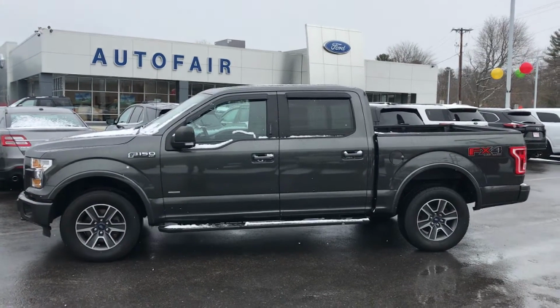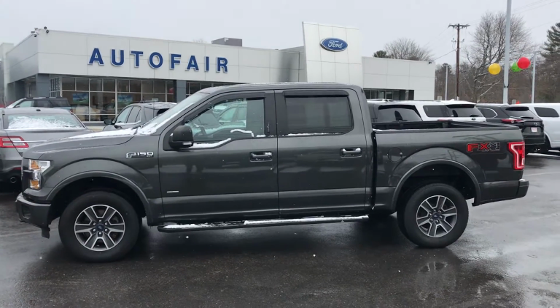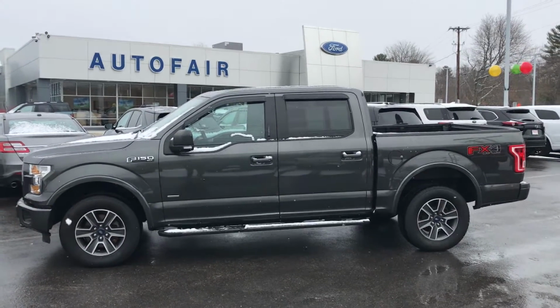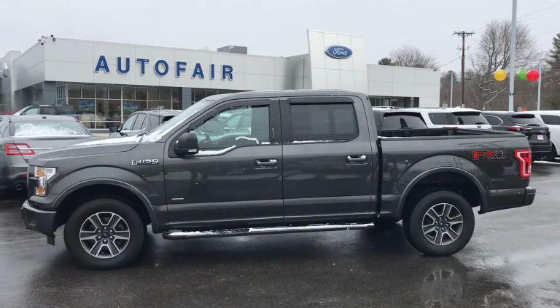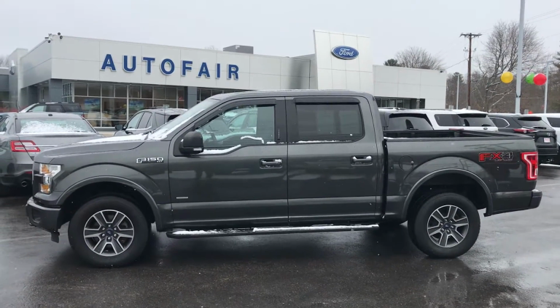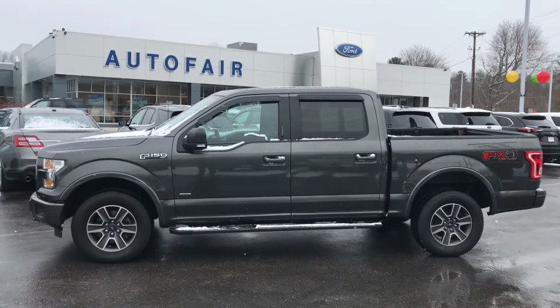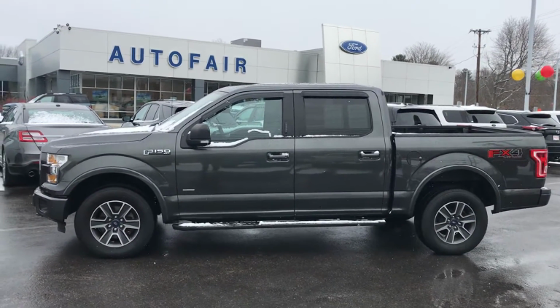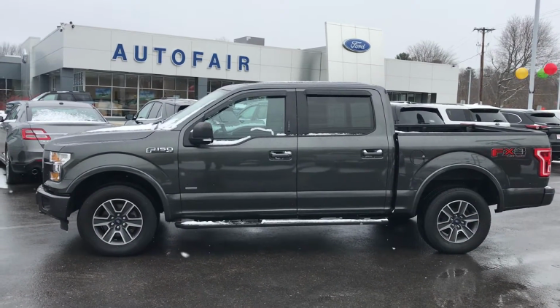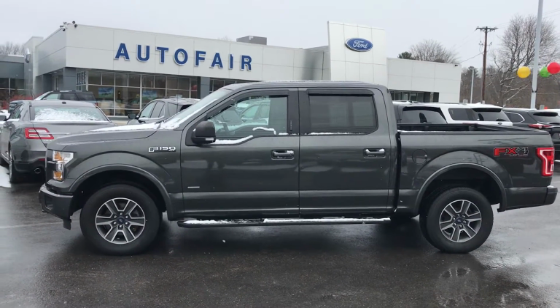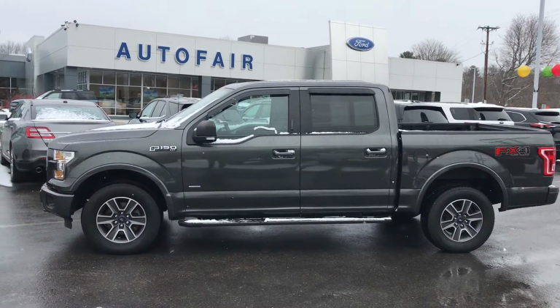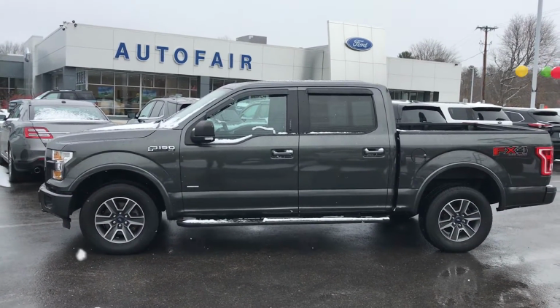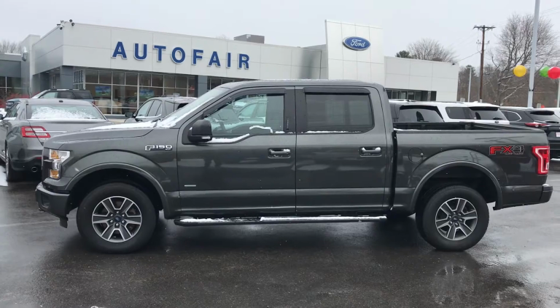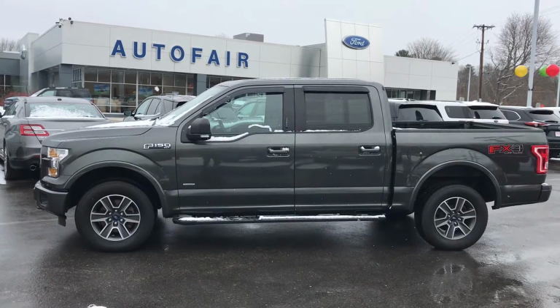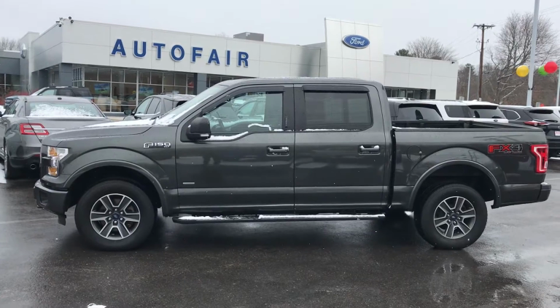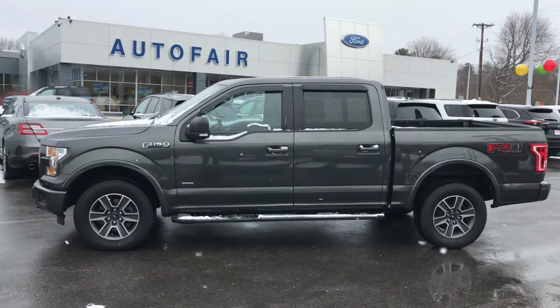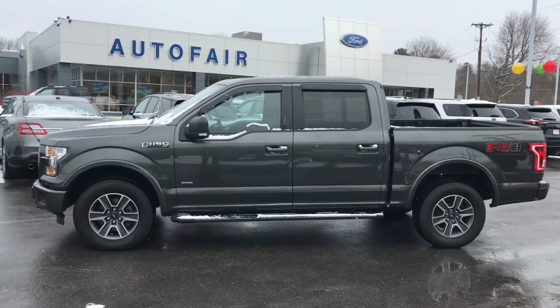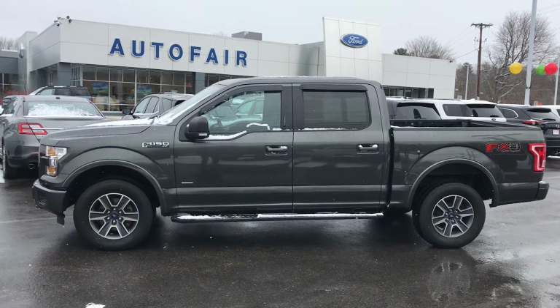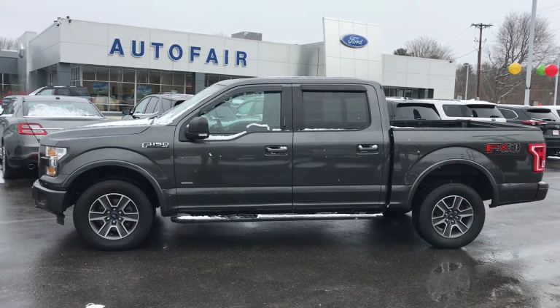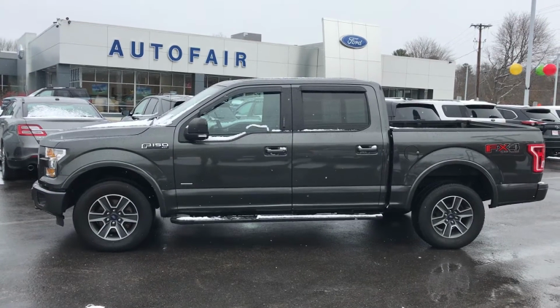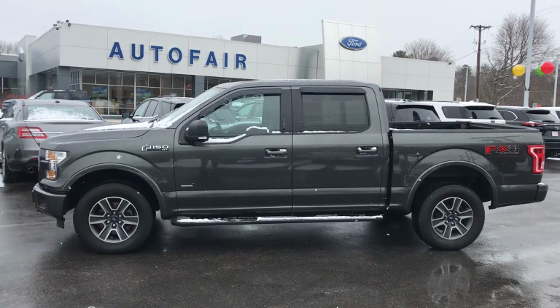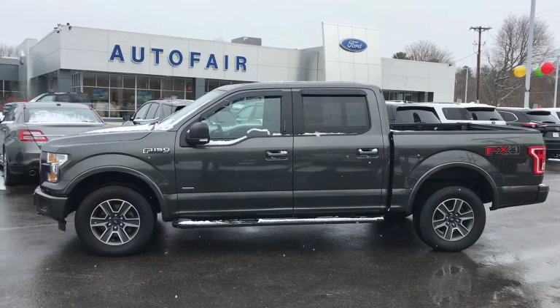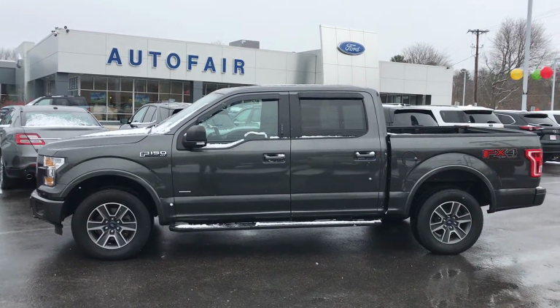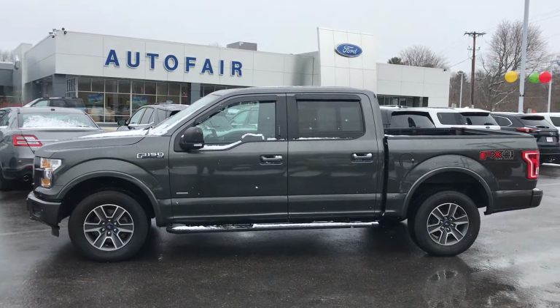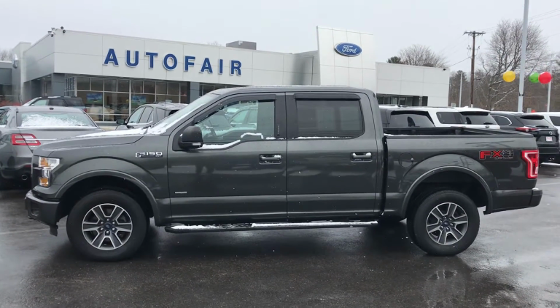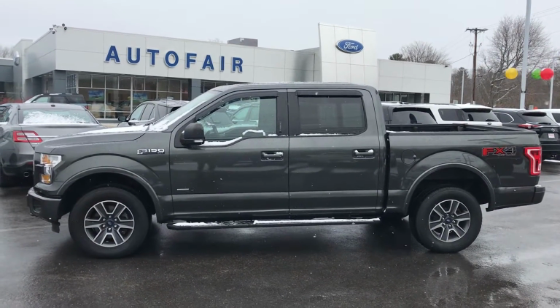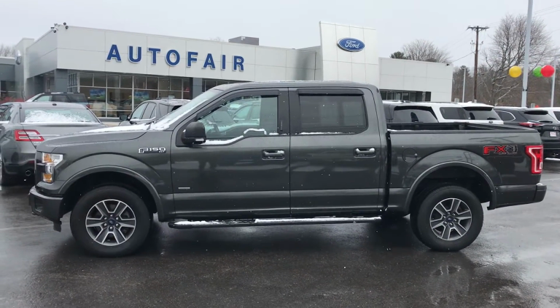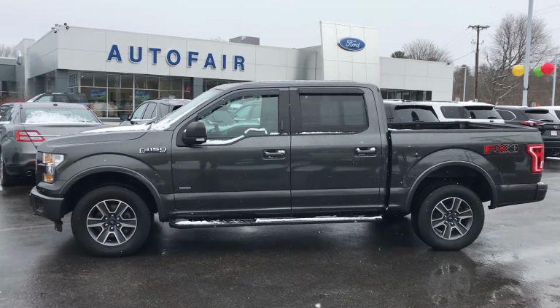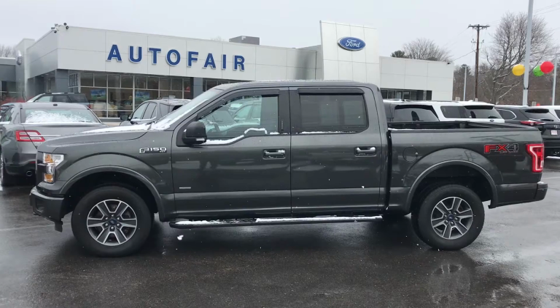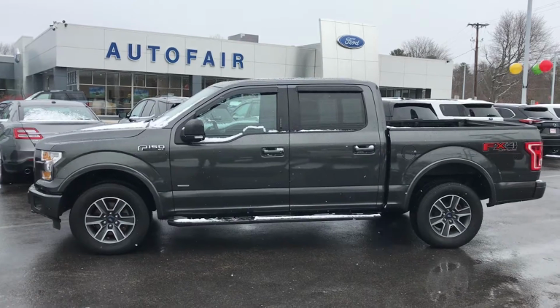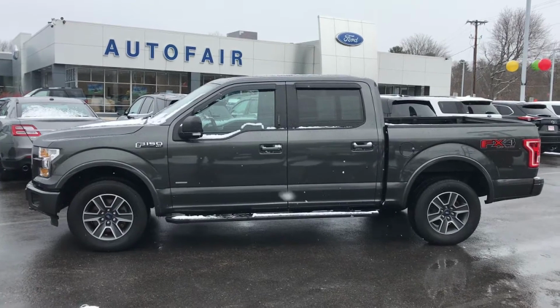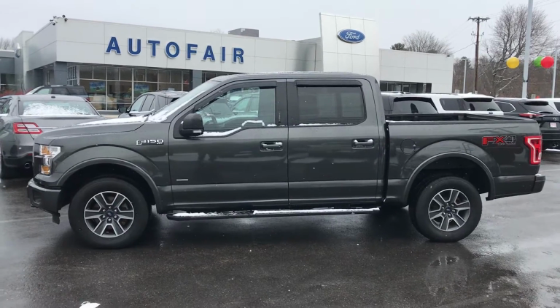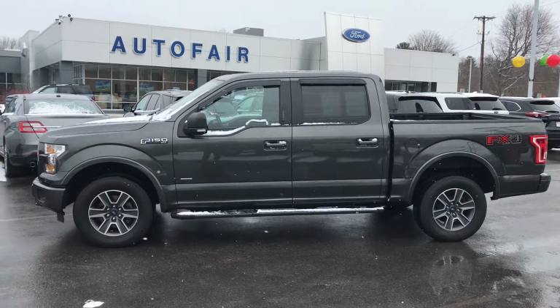Hello William, this is John from AutoFair Ford in Haverhill, Massachusetts, and I'm presenting you the 2016 Ford F-150 XLT.